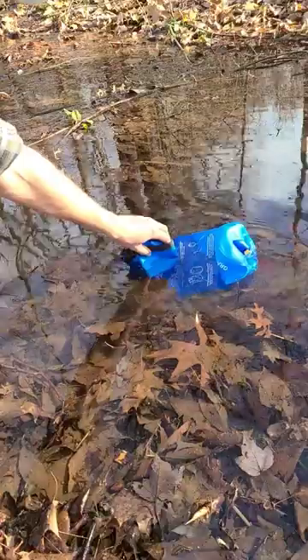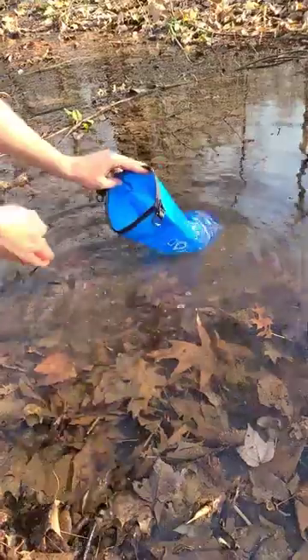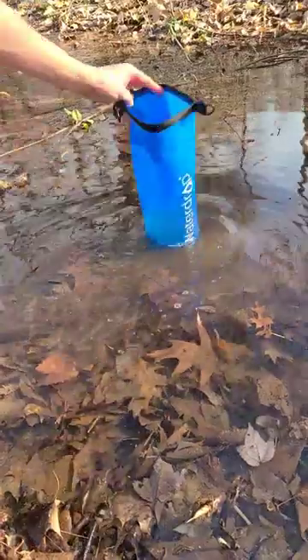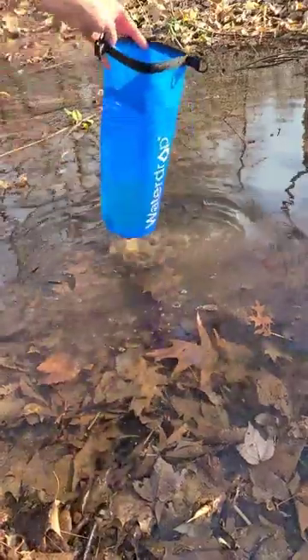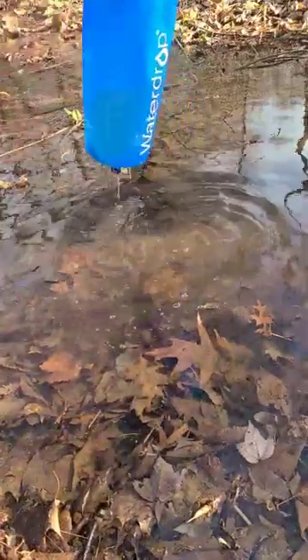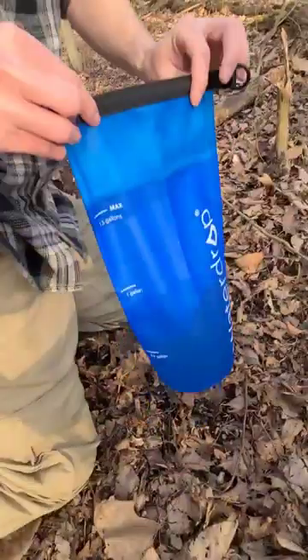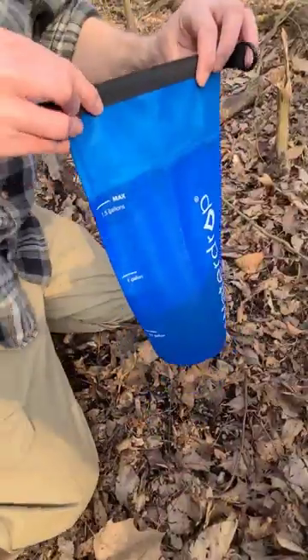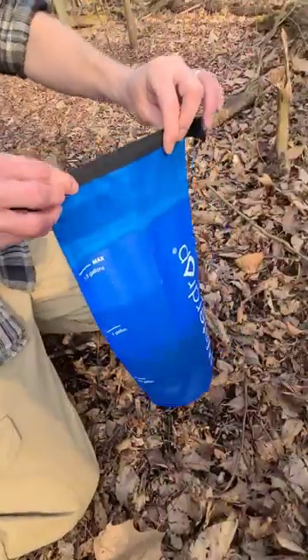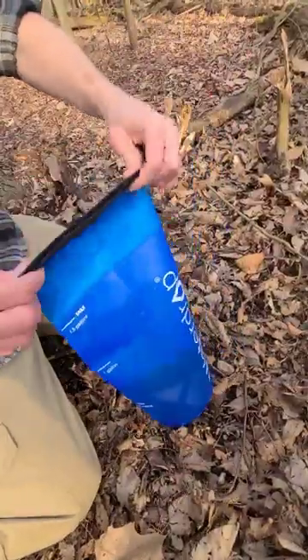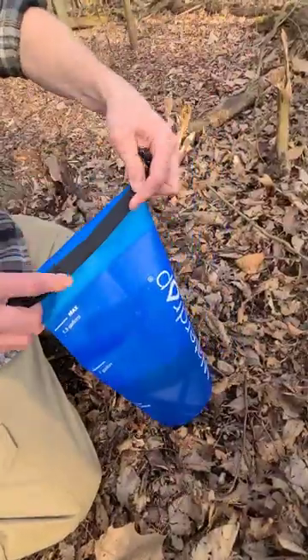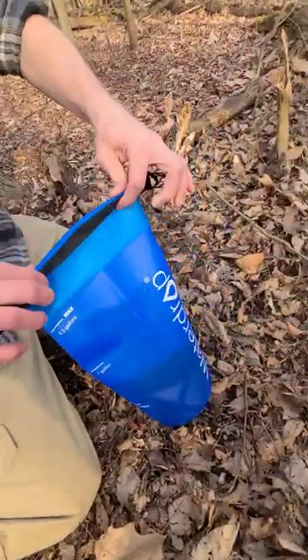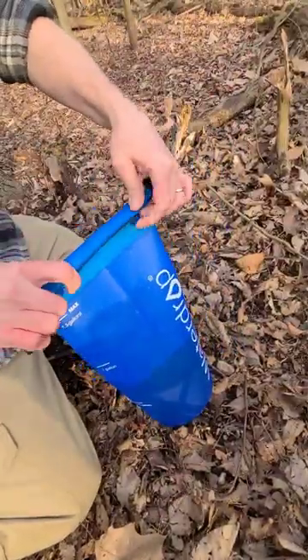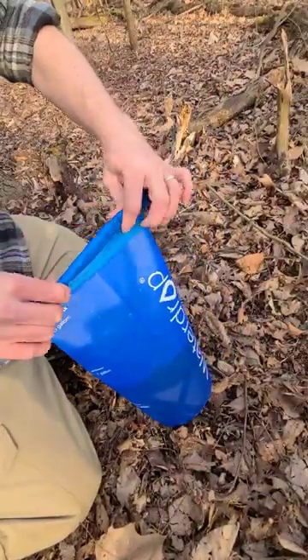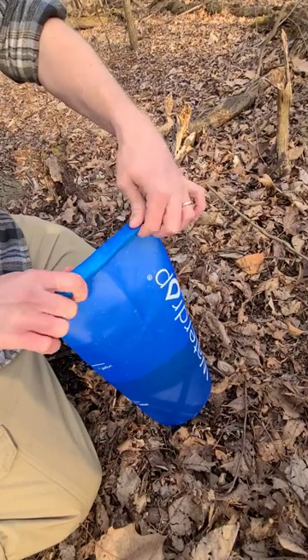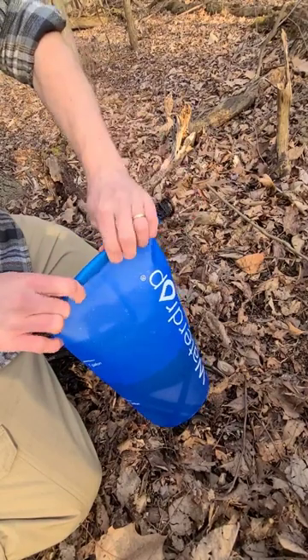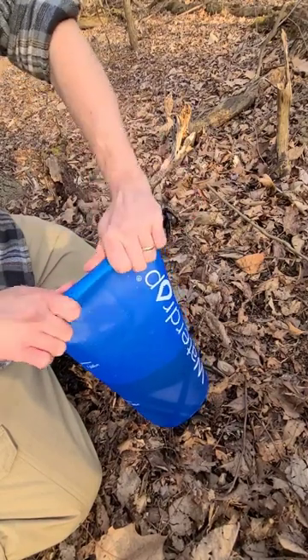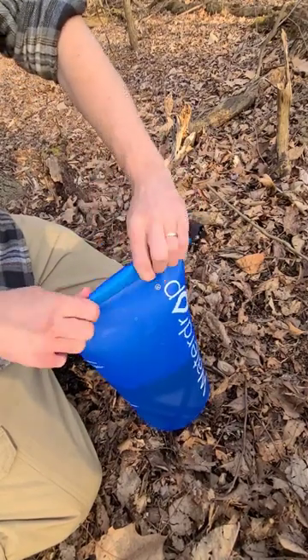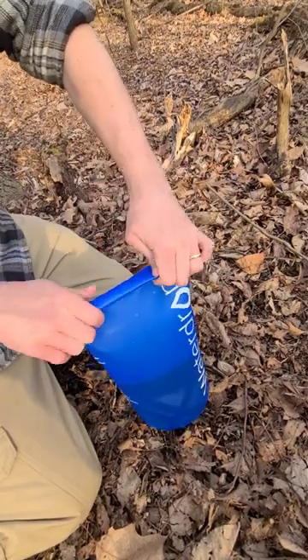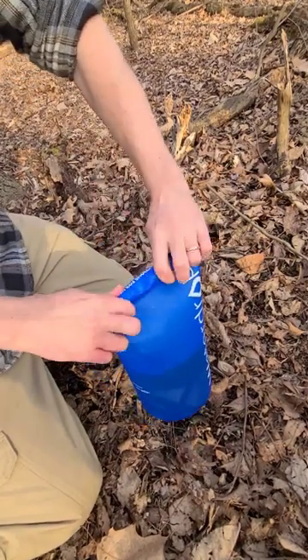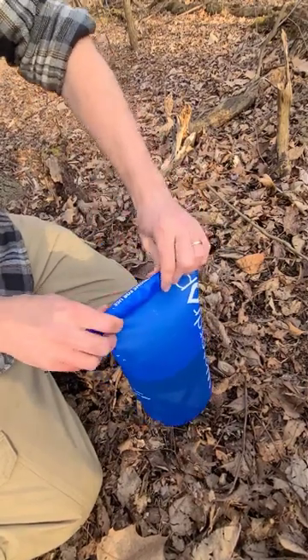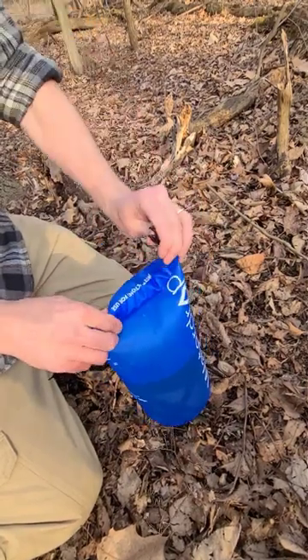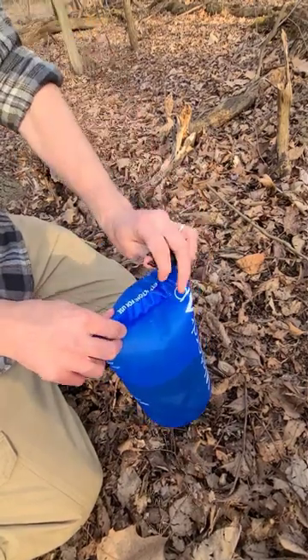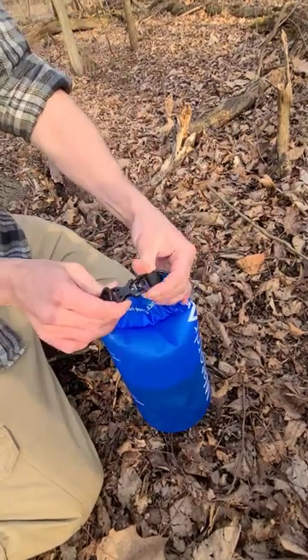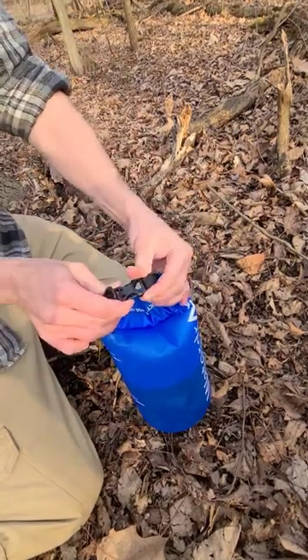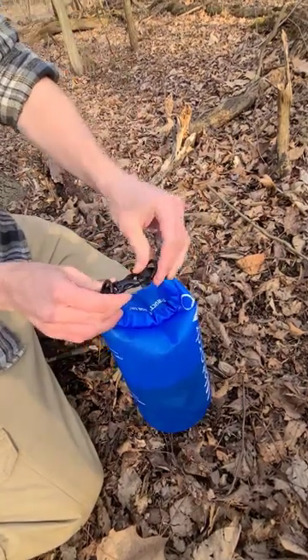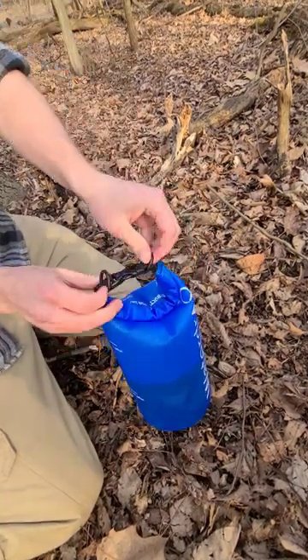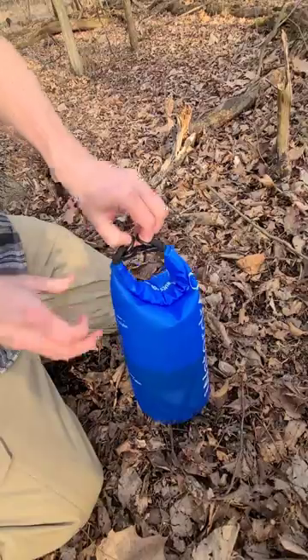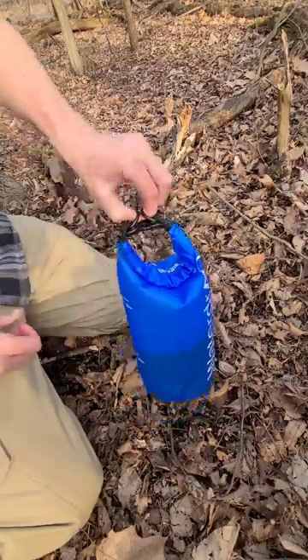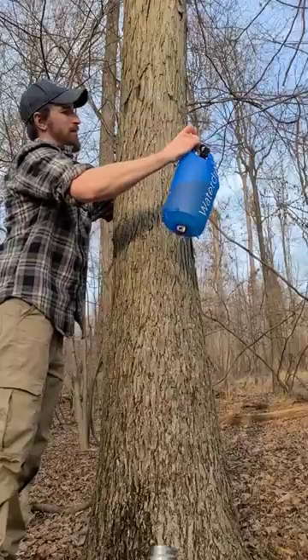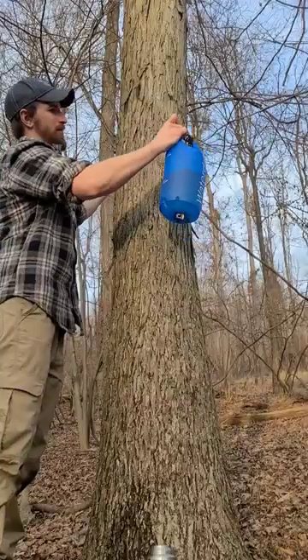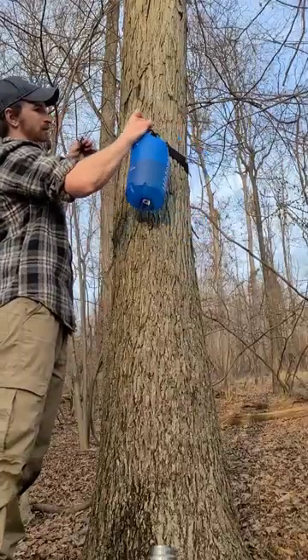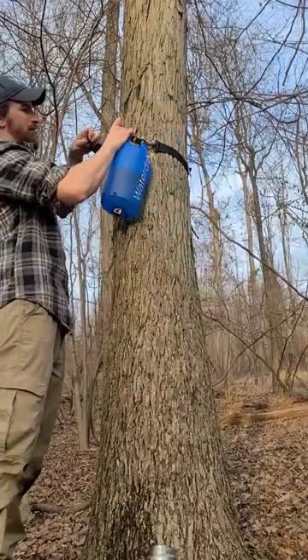This is the Water Drop gravity bag. They sent me this to test it out and I was happy because I love these things. Once you fill it up with water, you just roll the top down to seal it, clip the sides together, and then find a tree to hang it on.